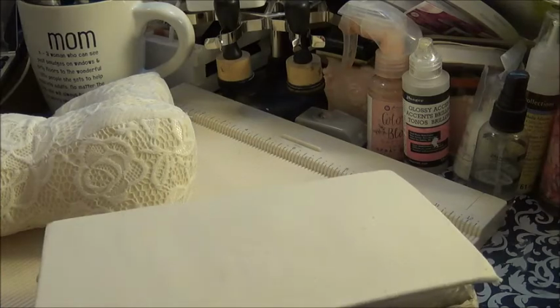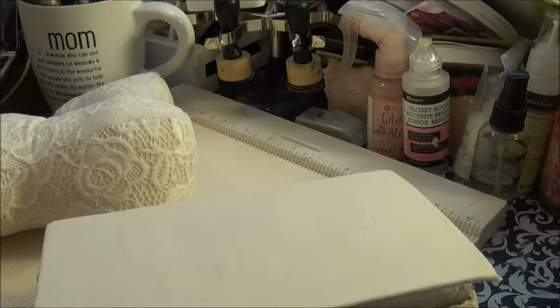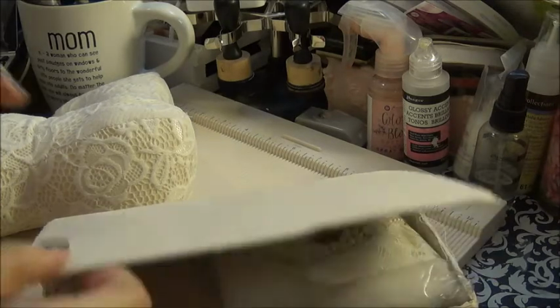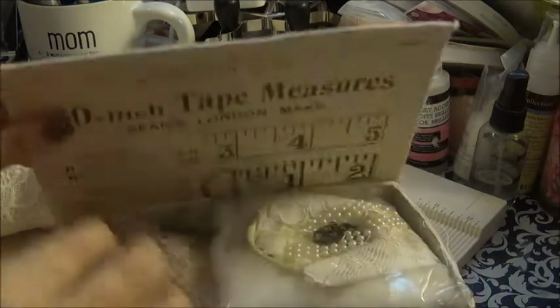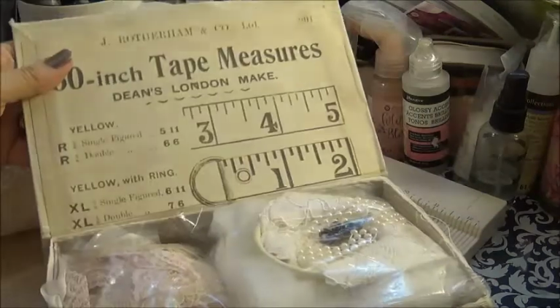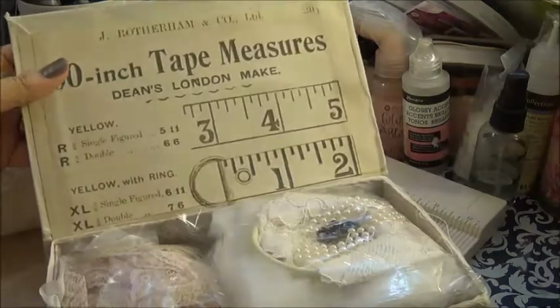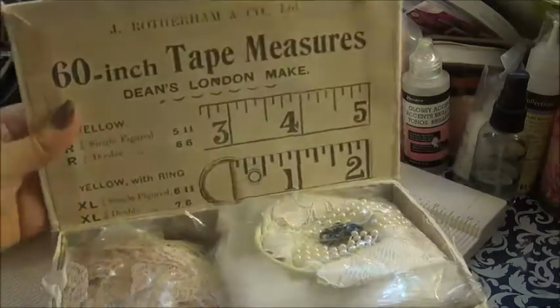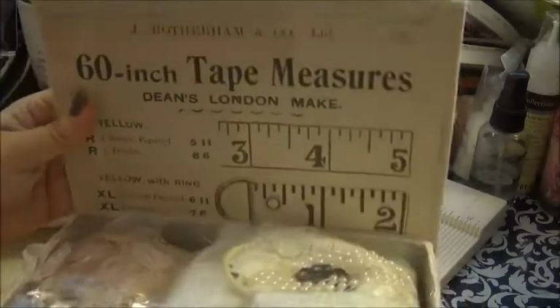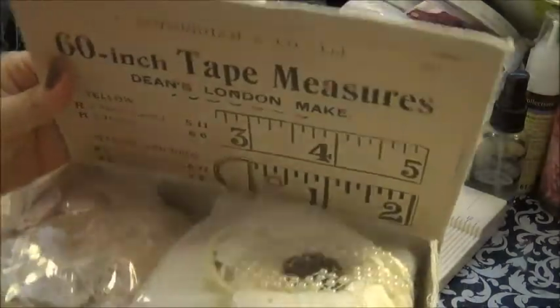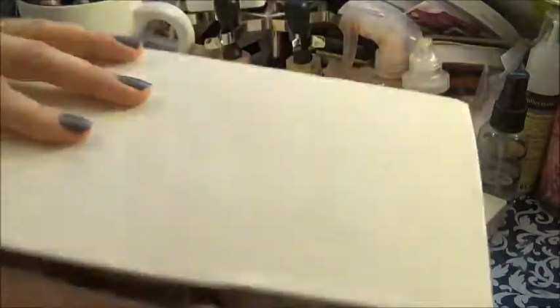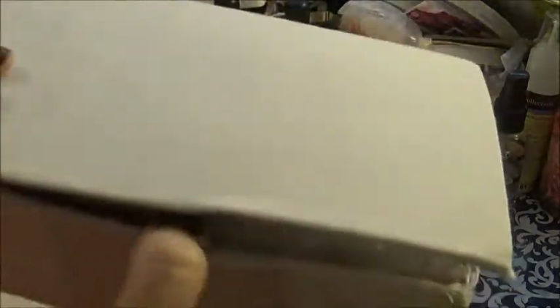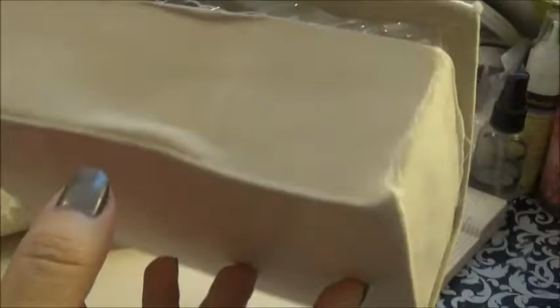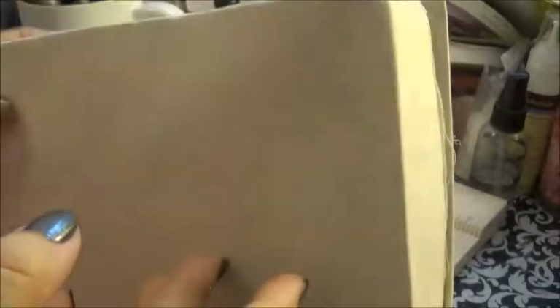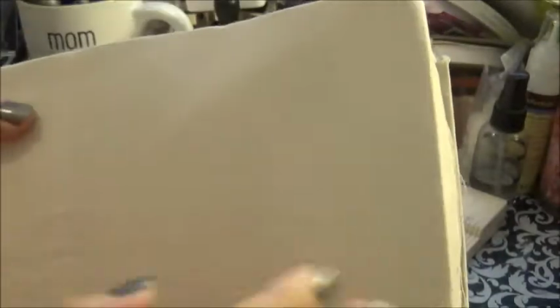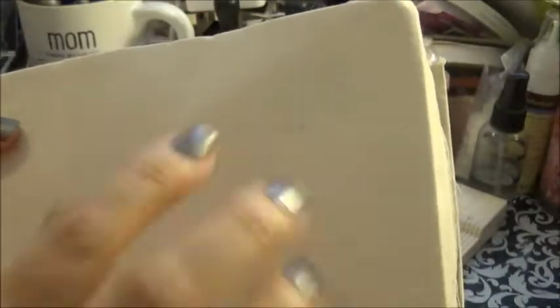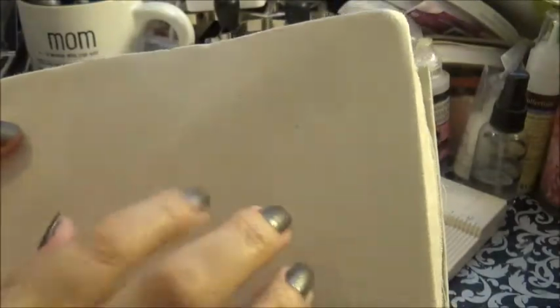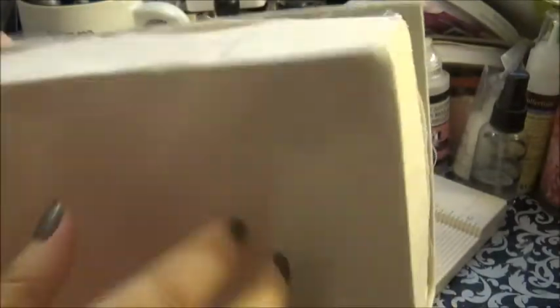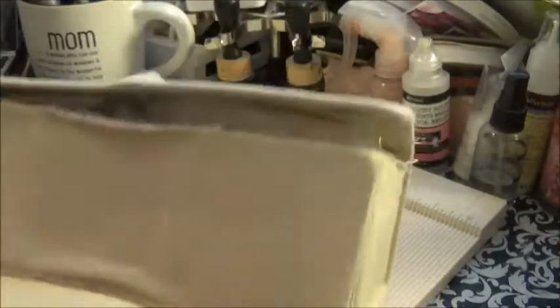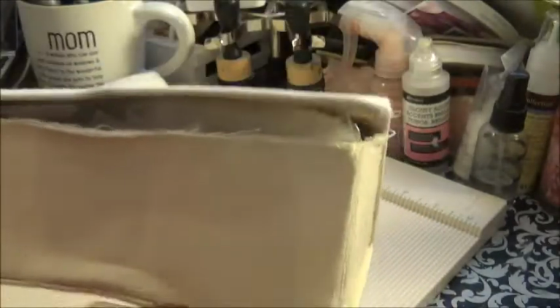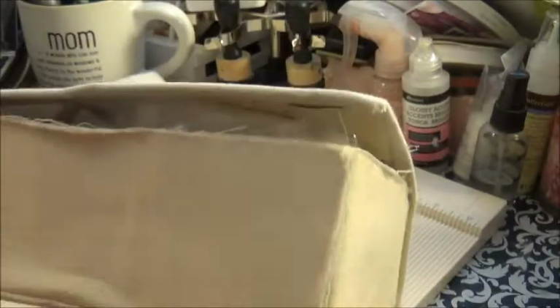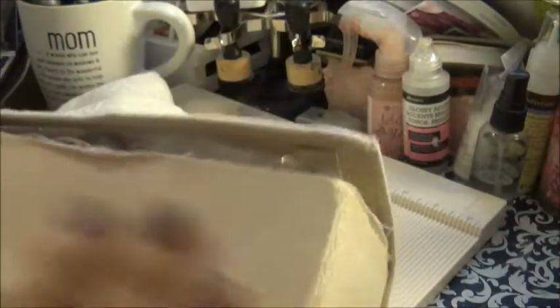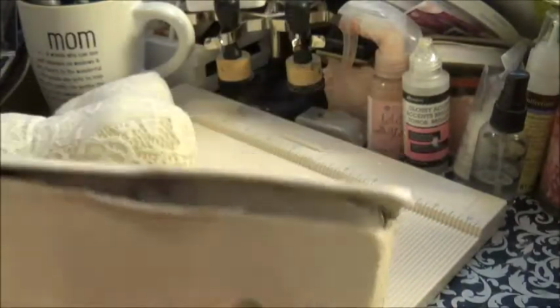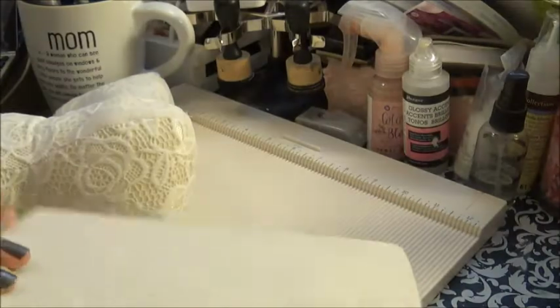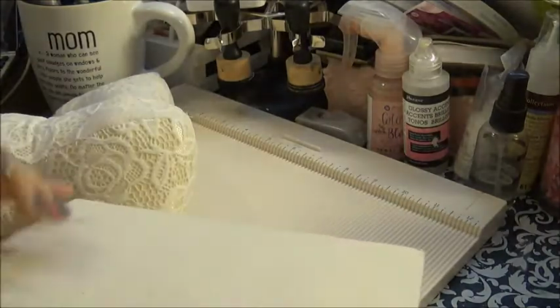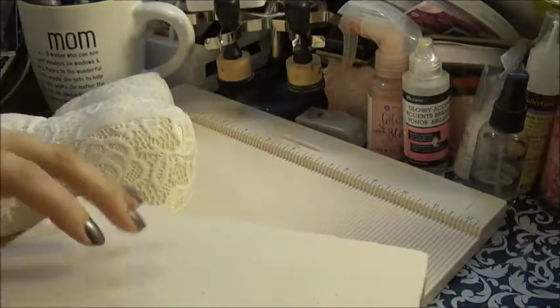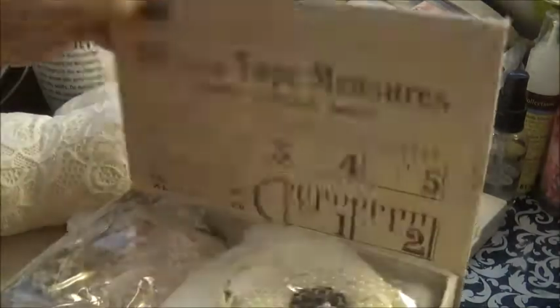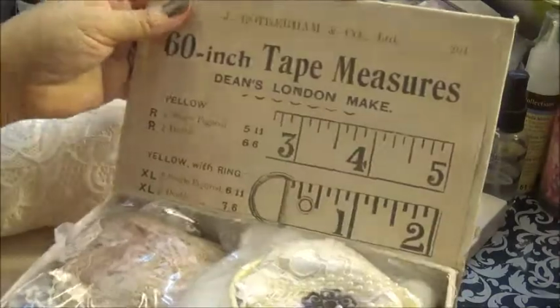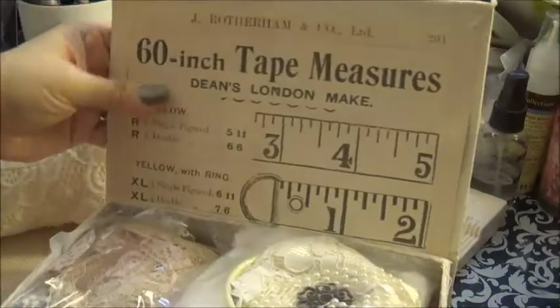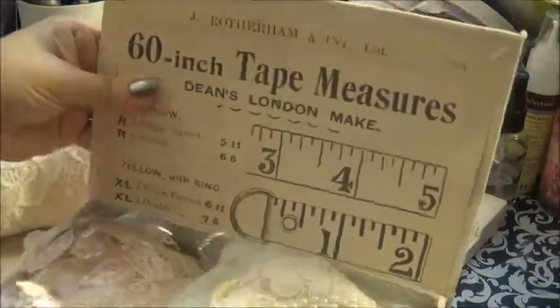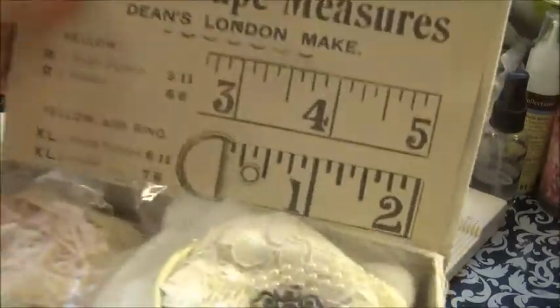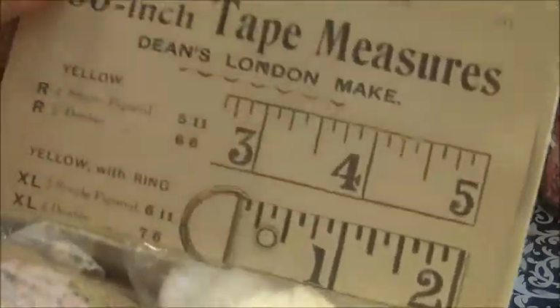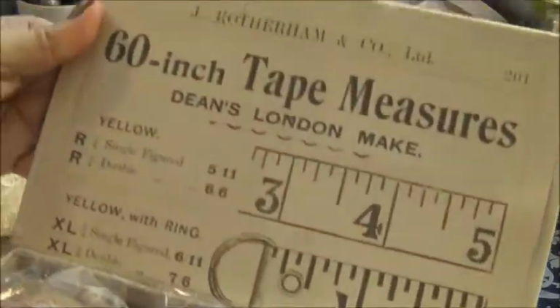So this is the box. It's chipboard, and then muslin, and then she used paper on the inside. Very pretty.